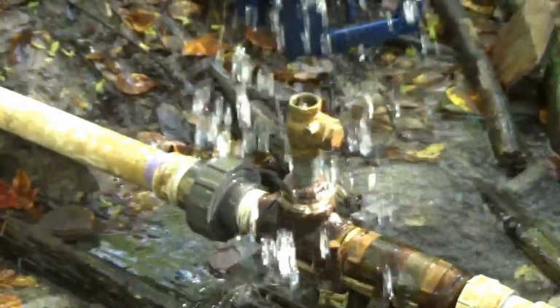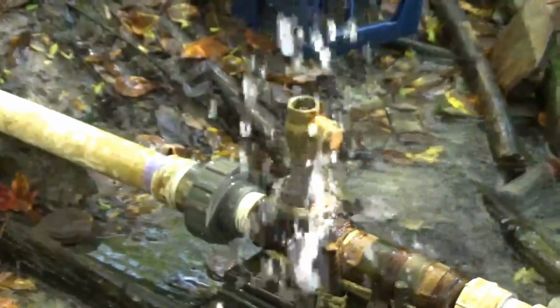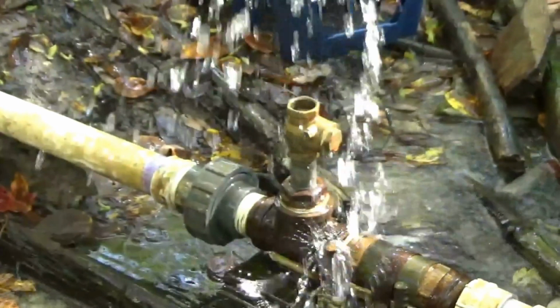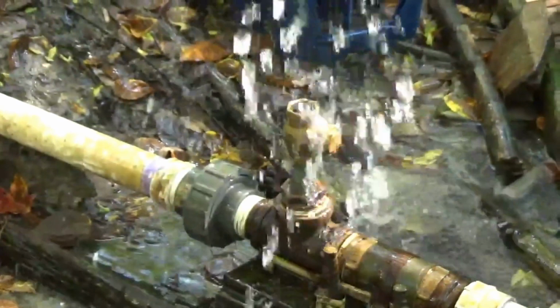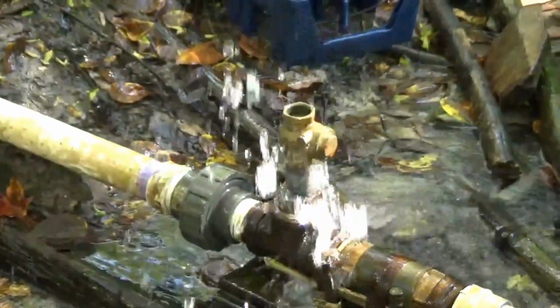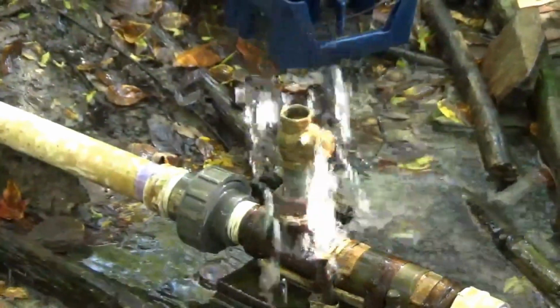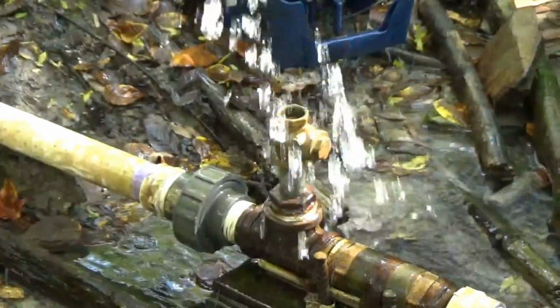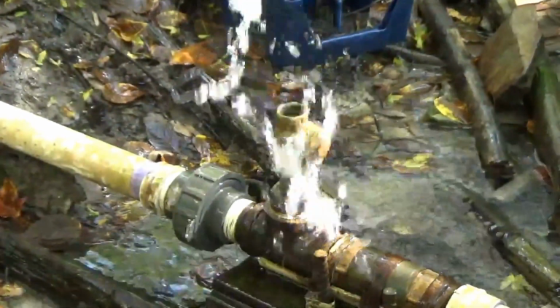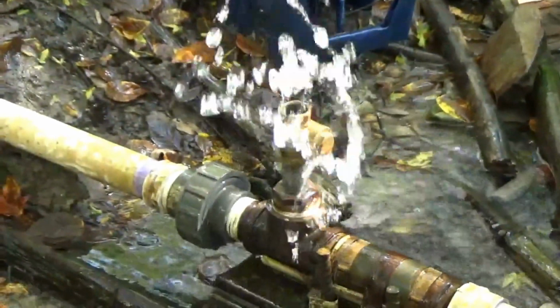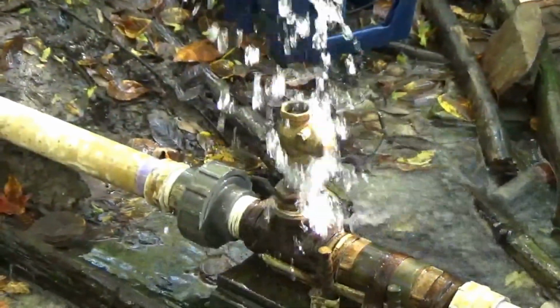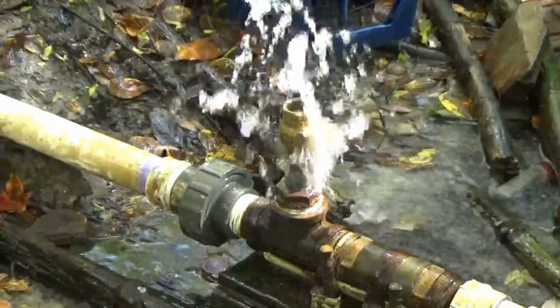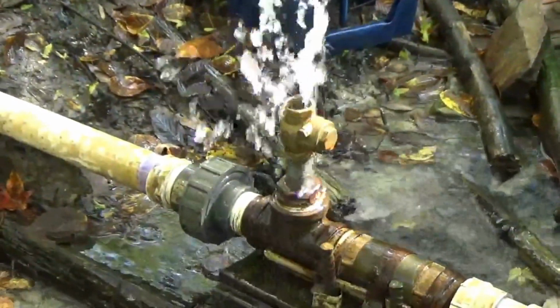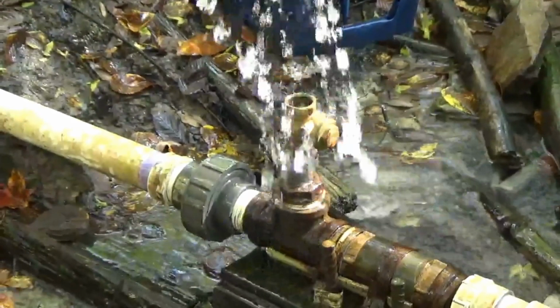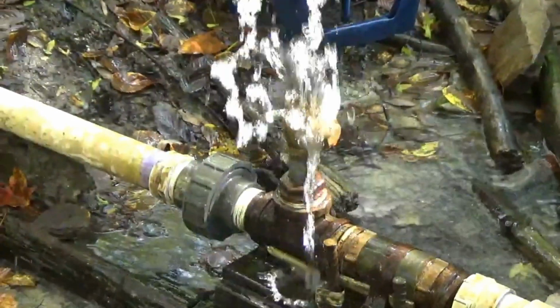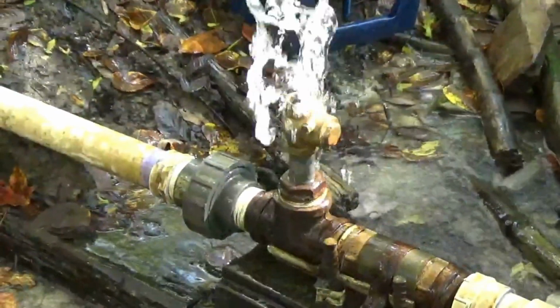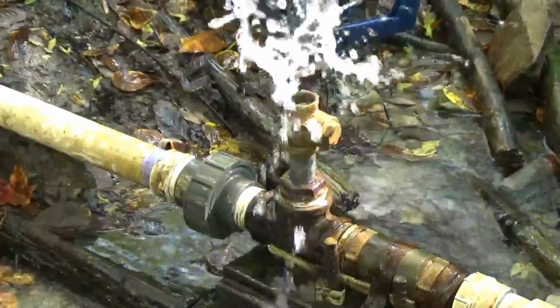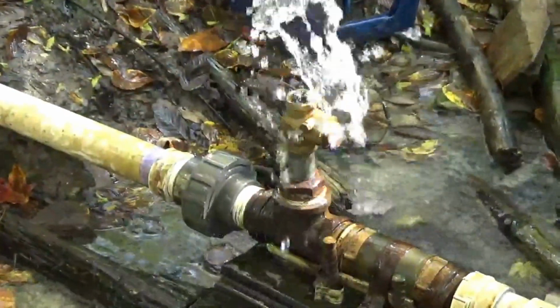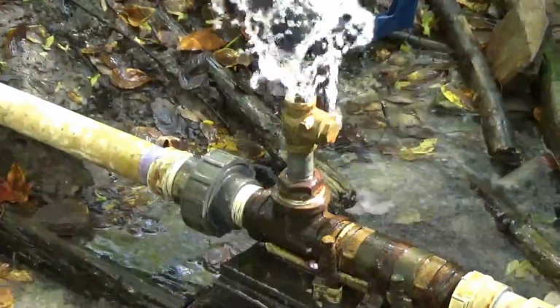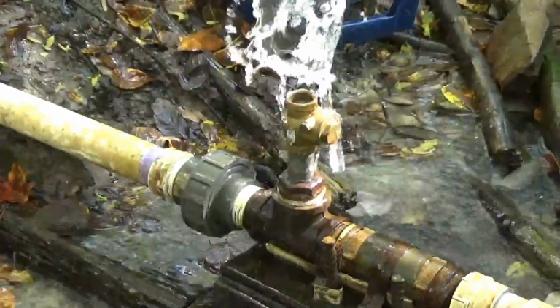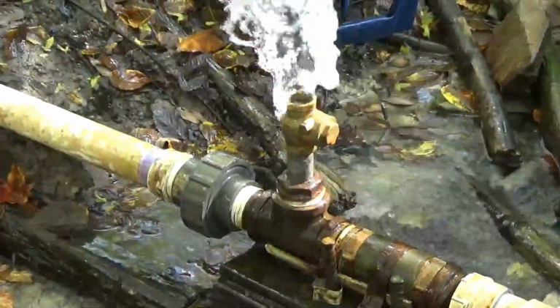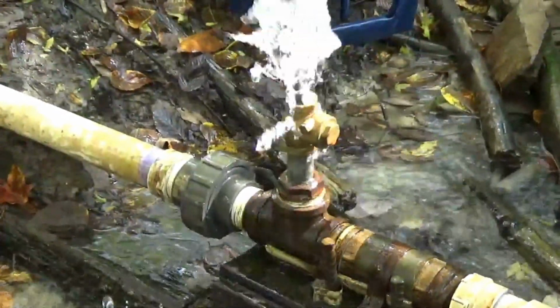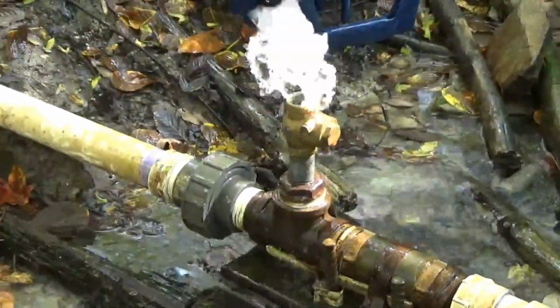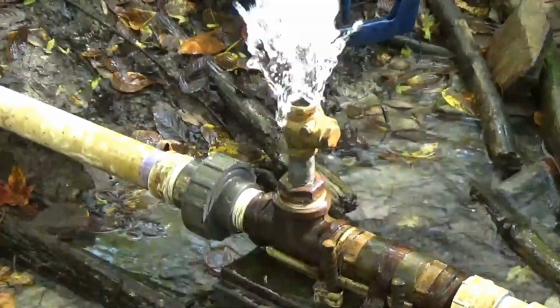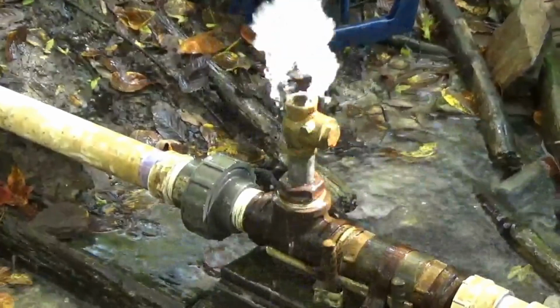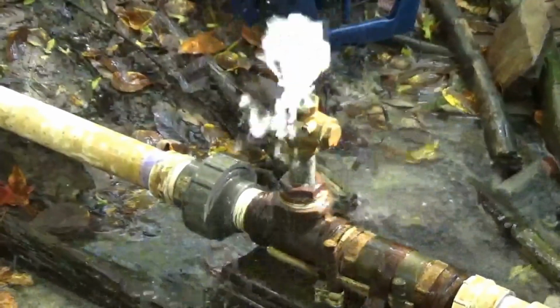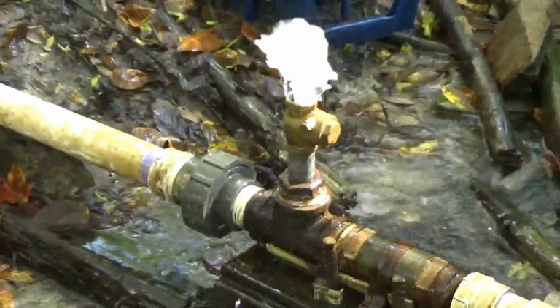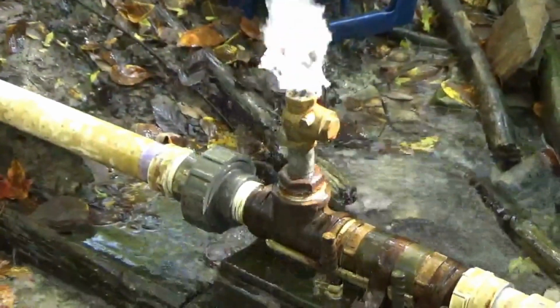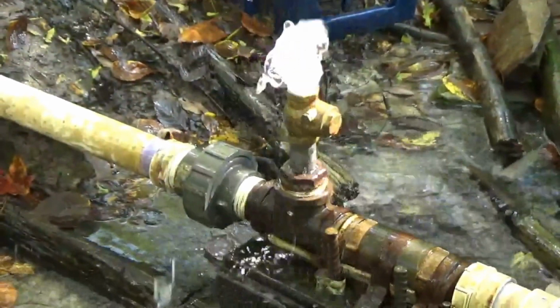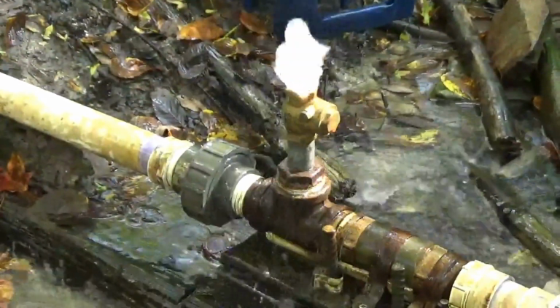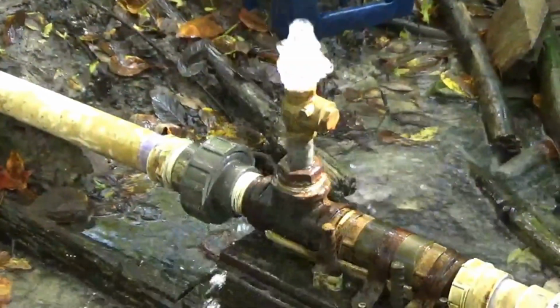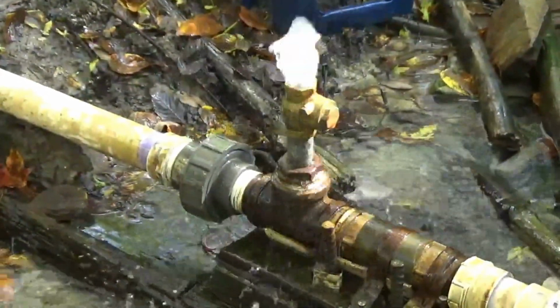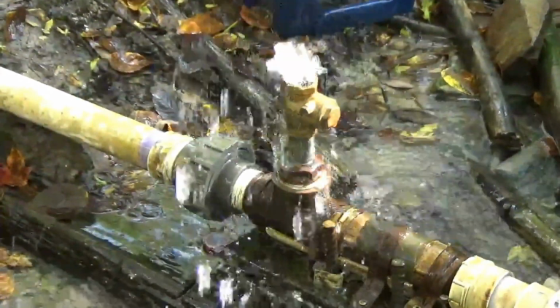We're using a little under five gallons a minute to run it like this. In comparison, we usually have between 15 and 20 gallons a minute with the big inch-and-a-half impetus valve on. I hope this video has been informative or helpful for you.